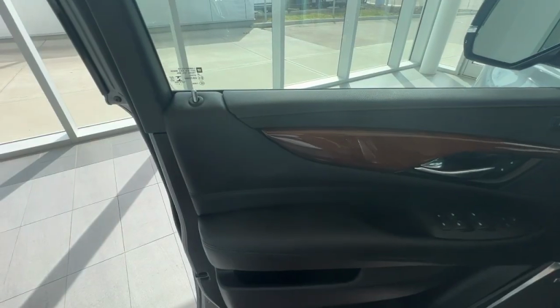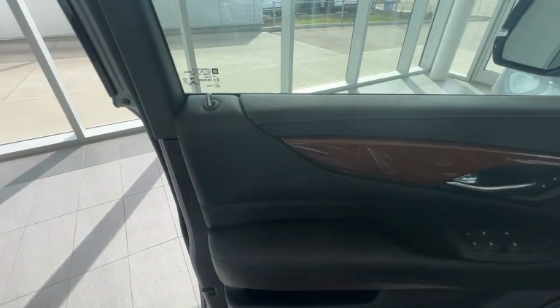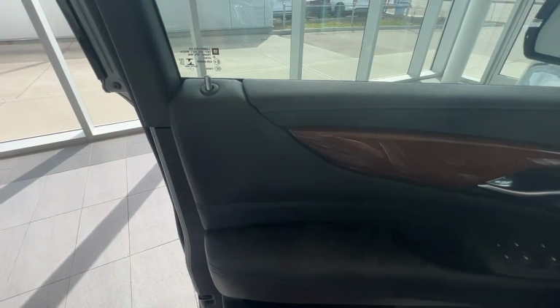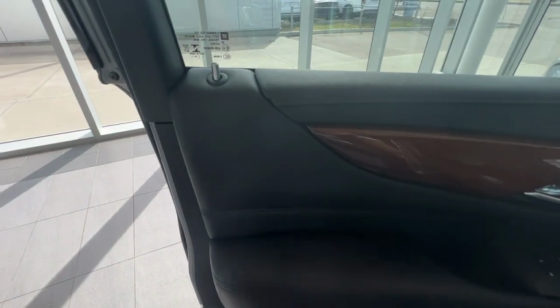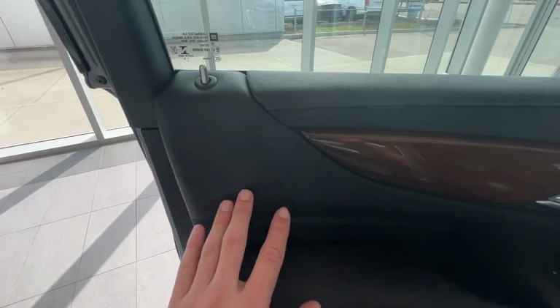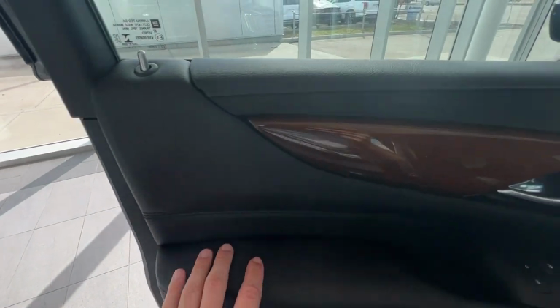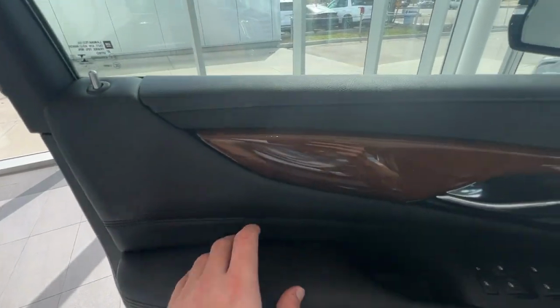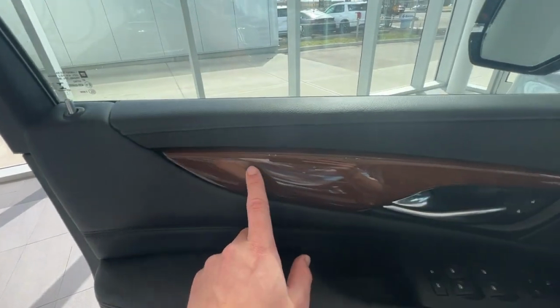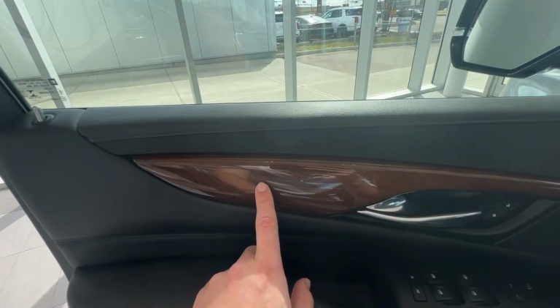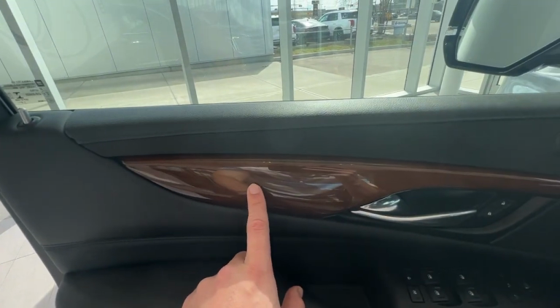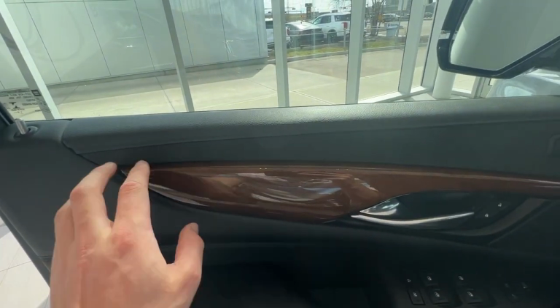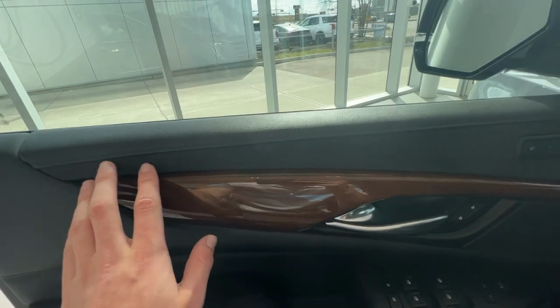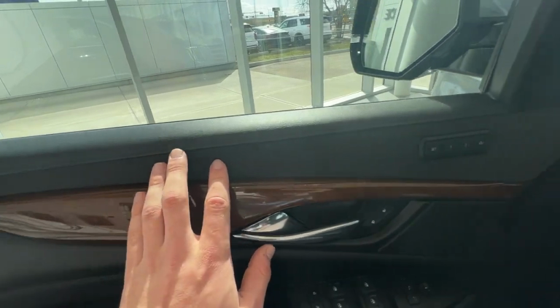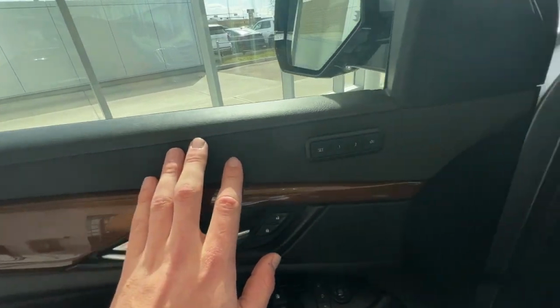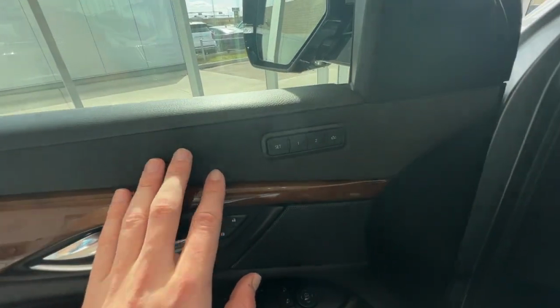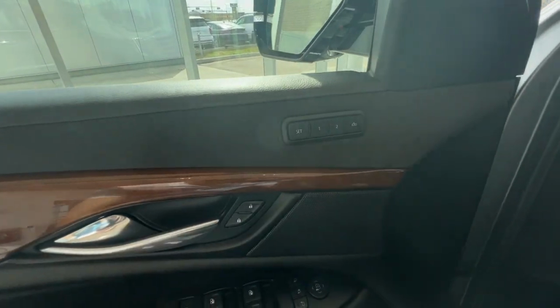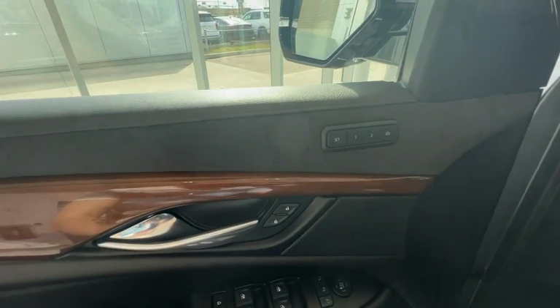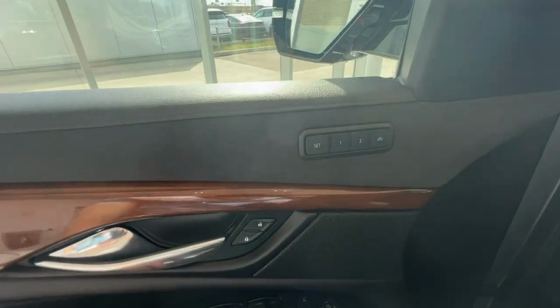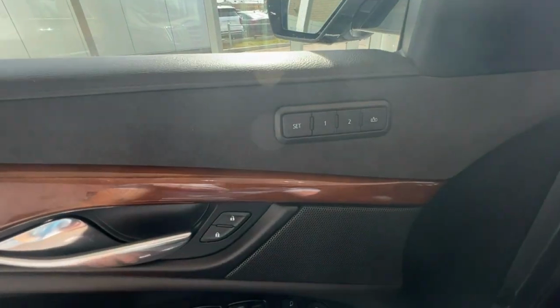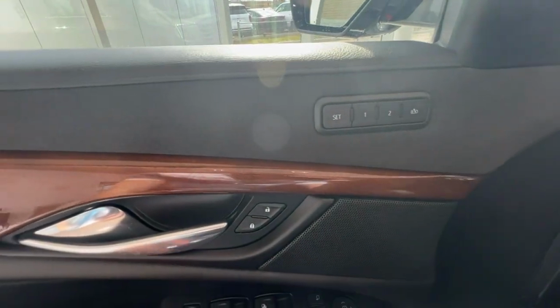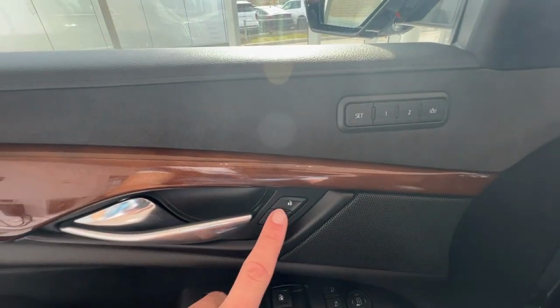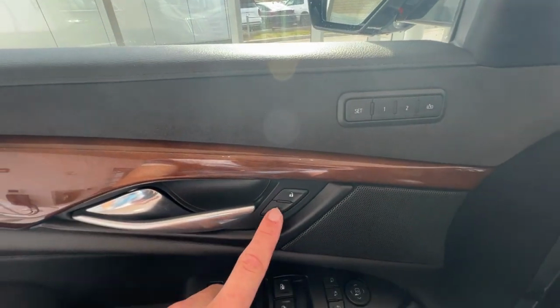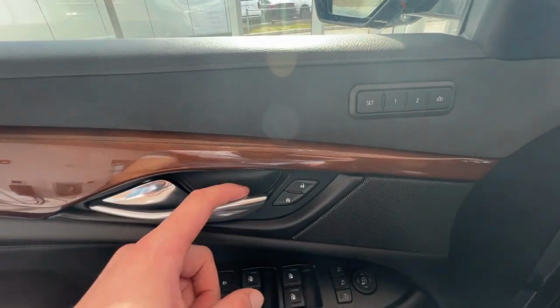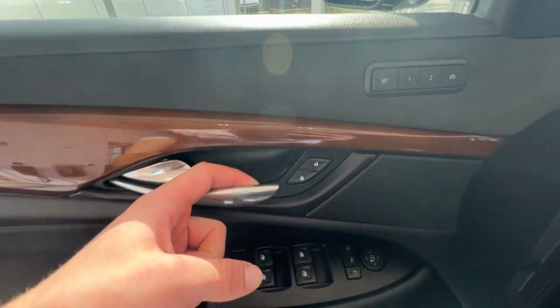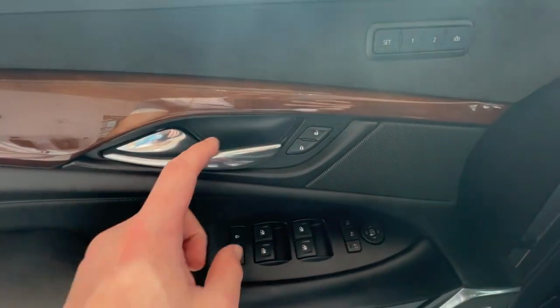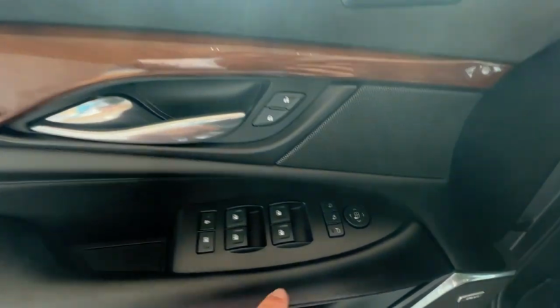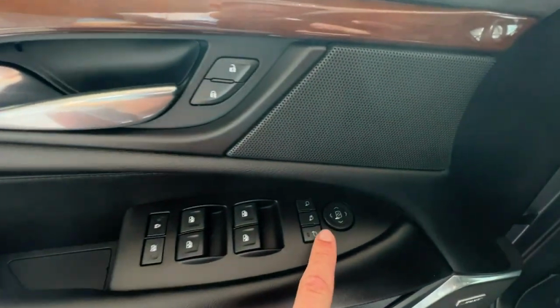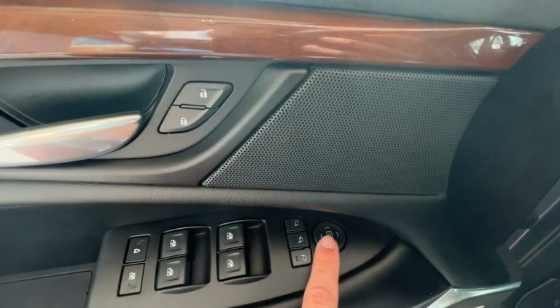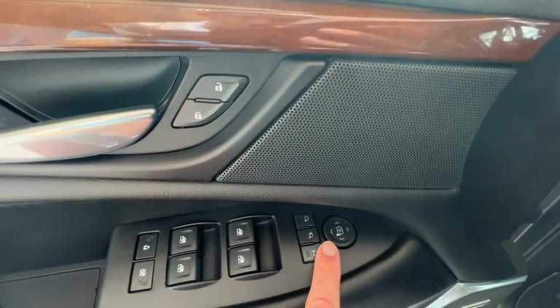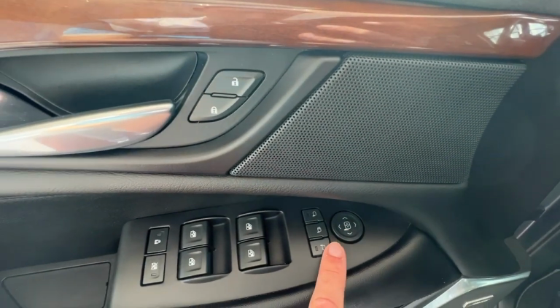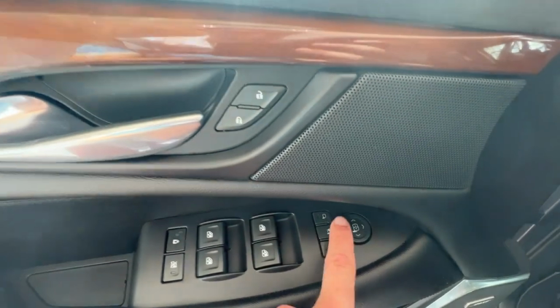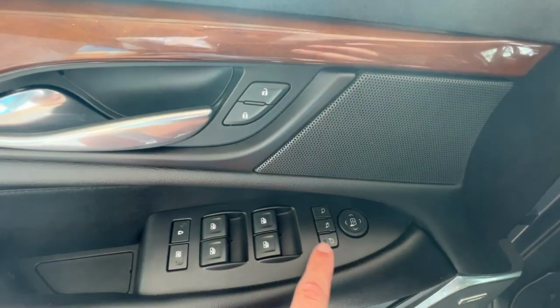Let's jump into the front interior with jet black leather, some wood grain trim, as well as some black suede. You have two memory seating options, lock and unlock buttons, your chrome door handle, mirror controls, and mirror fold buttons right here.